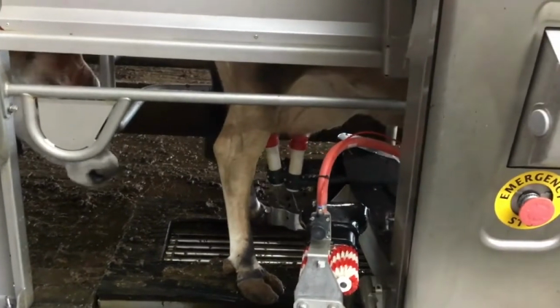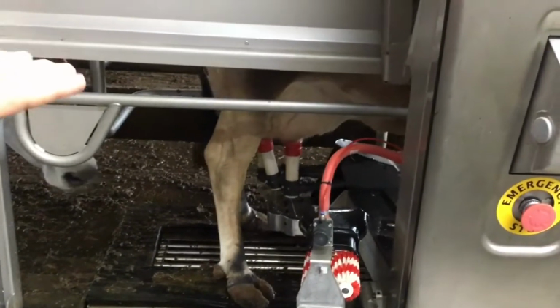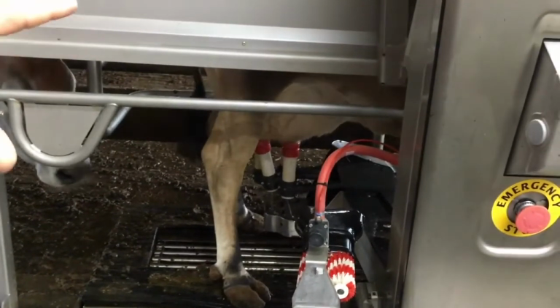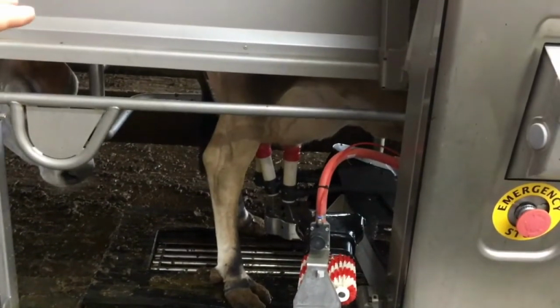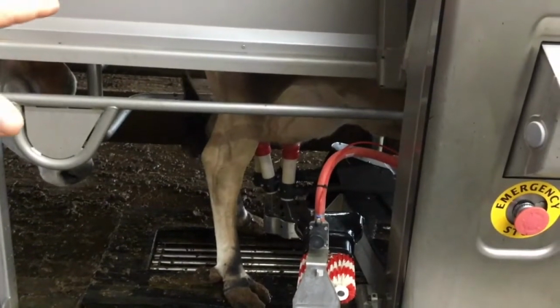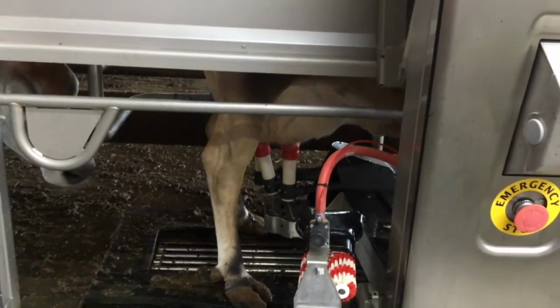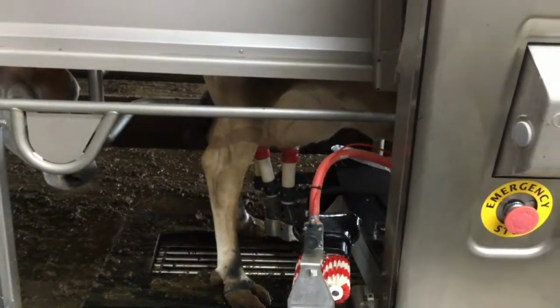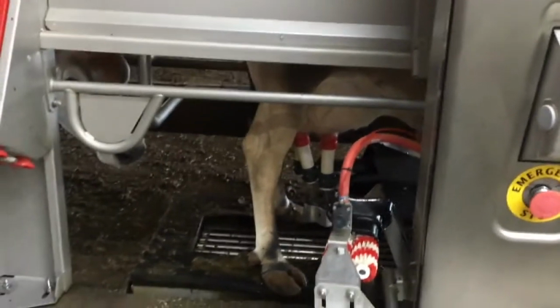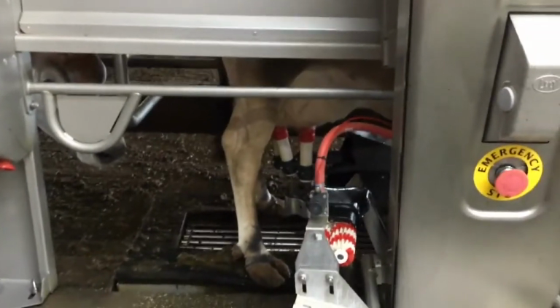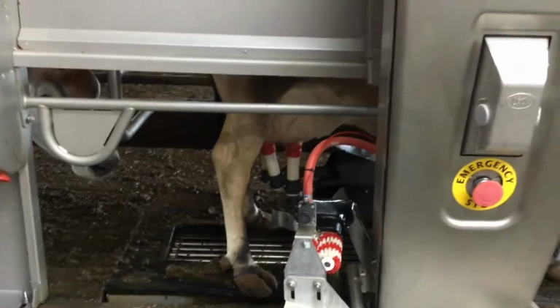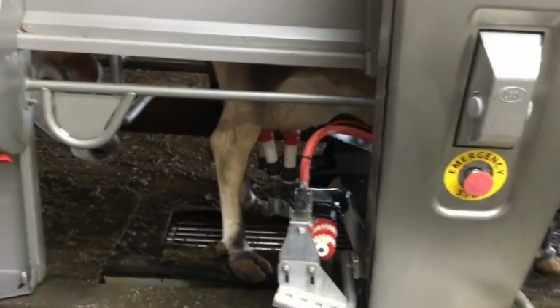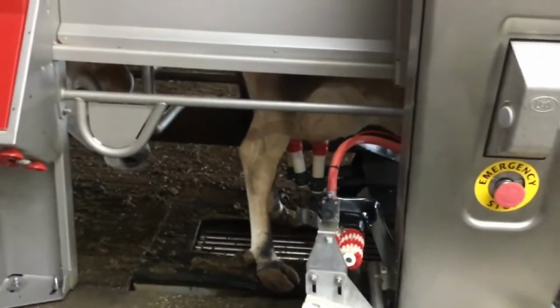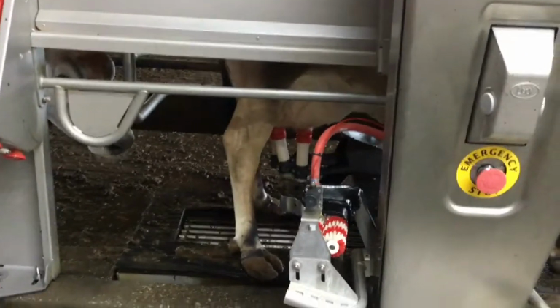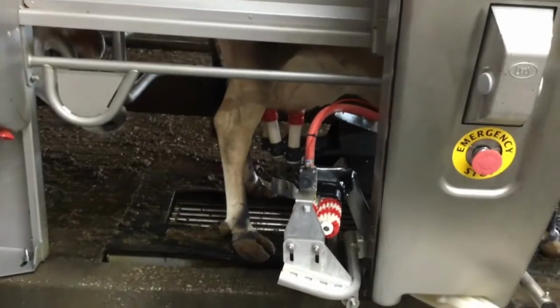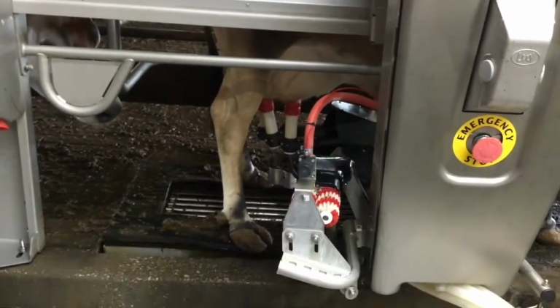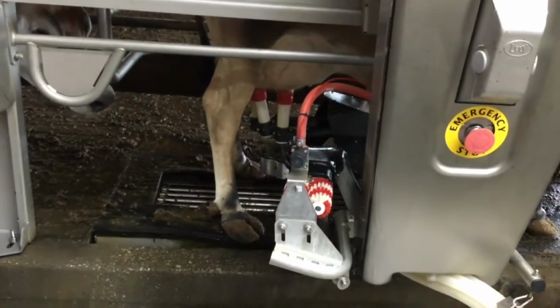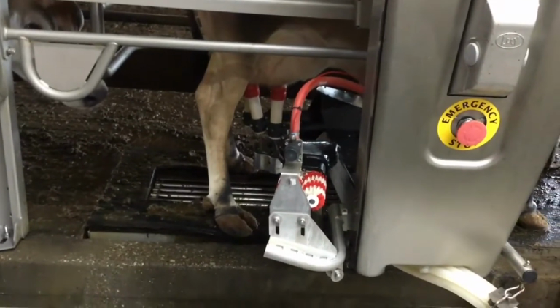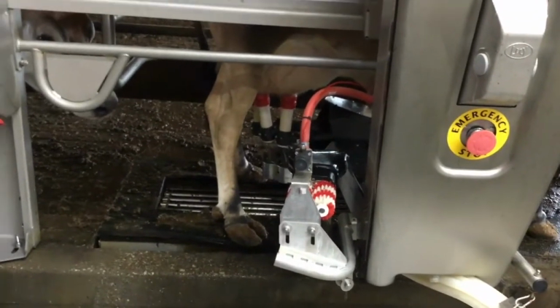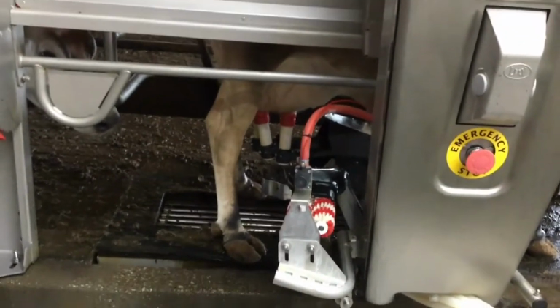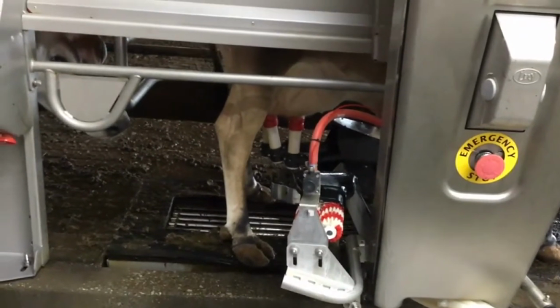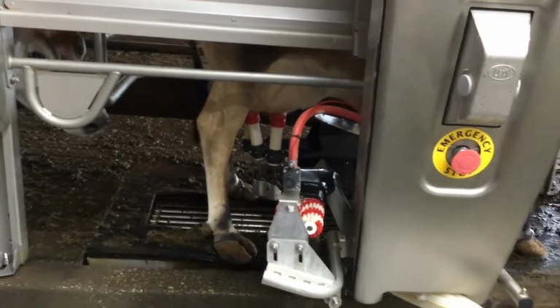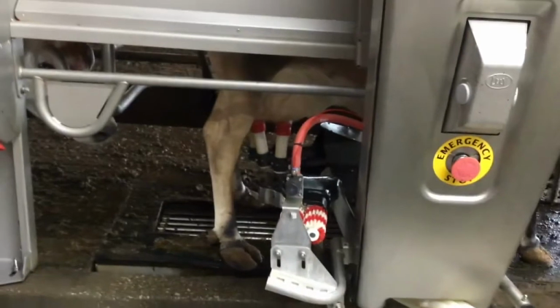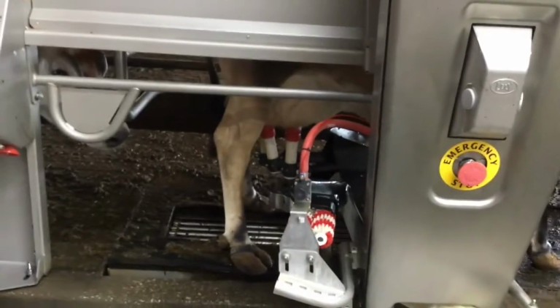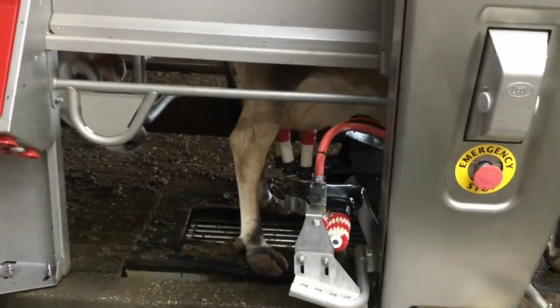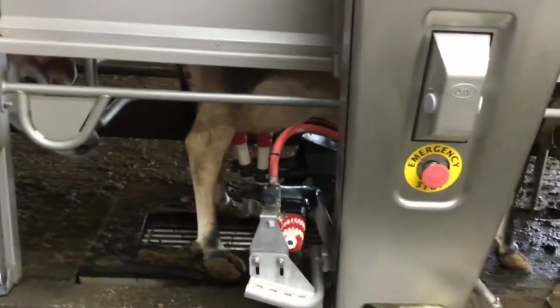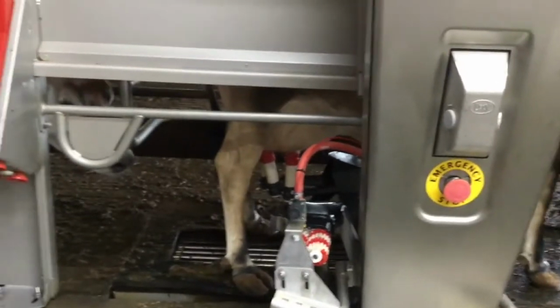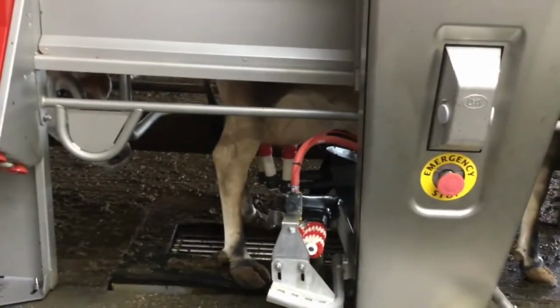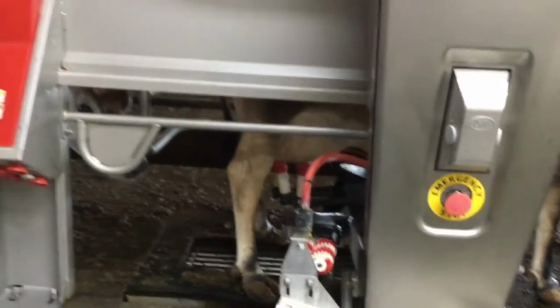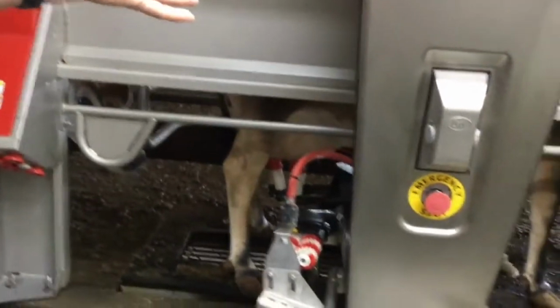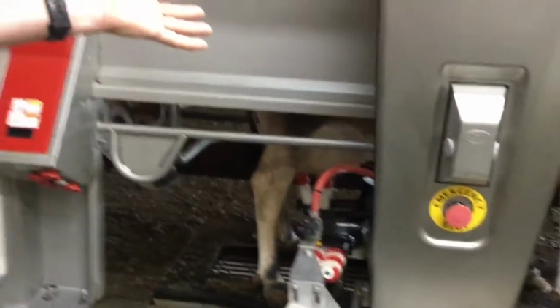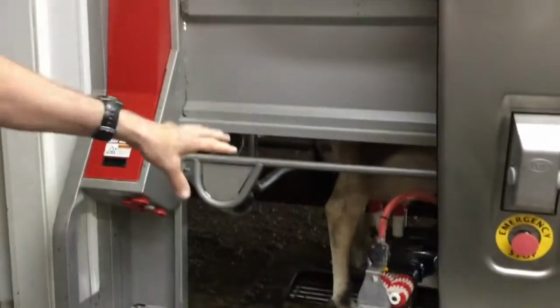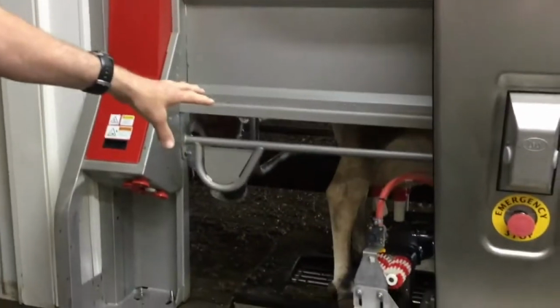Now these cows can be milked 24 hours a day, all day, all night long — whenever they want to come in and grab a bite to eat or if they want to have milk taken out.